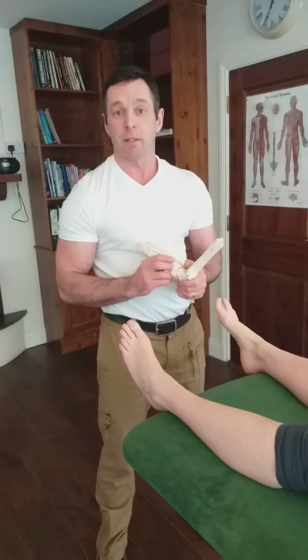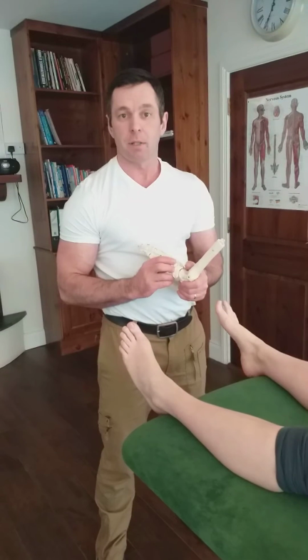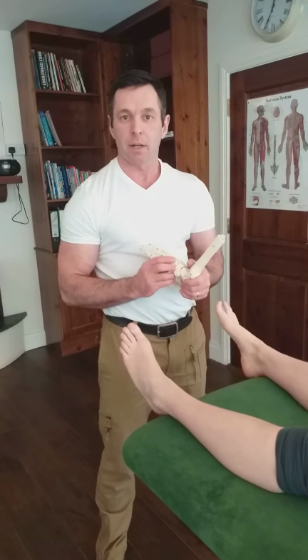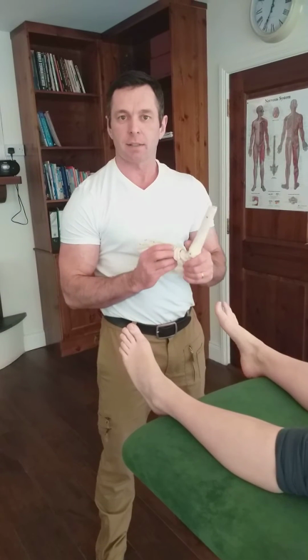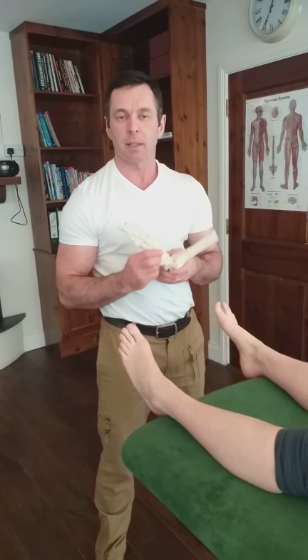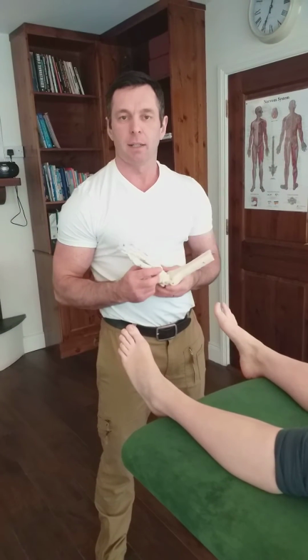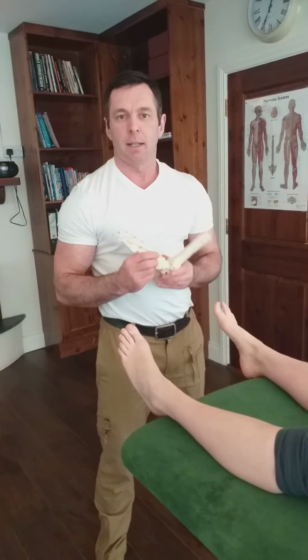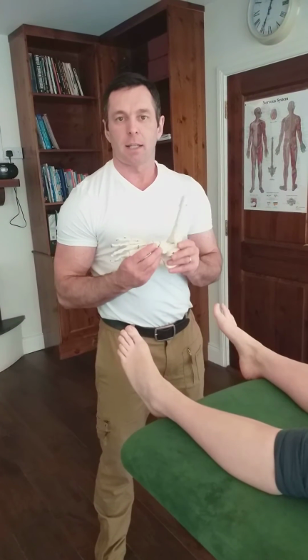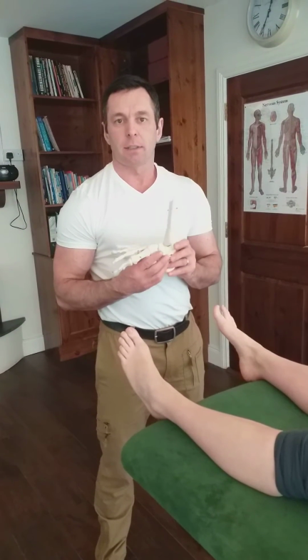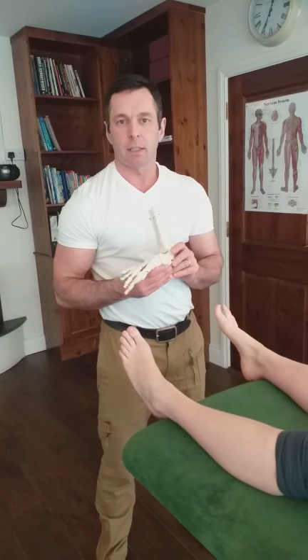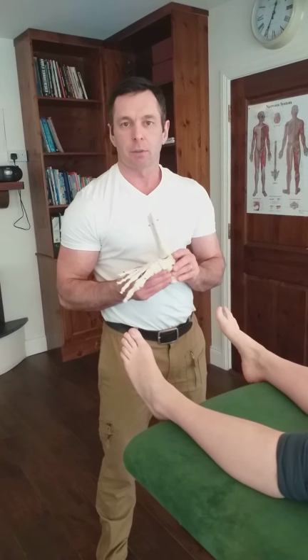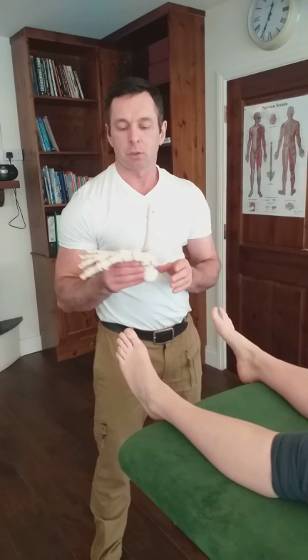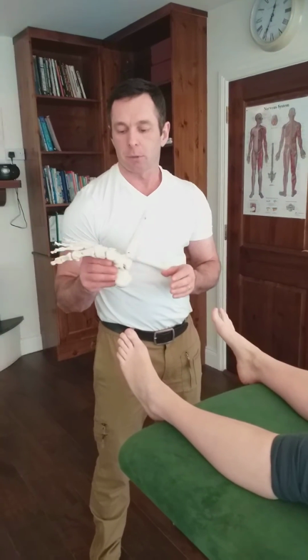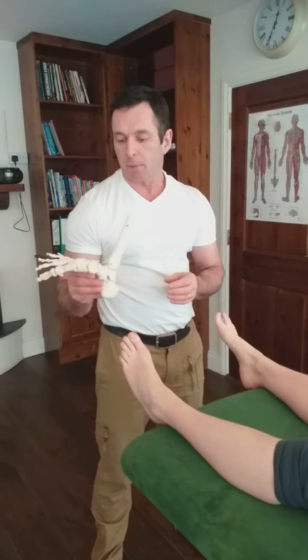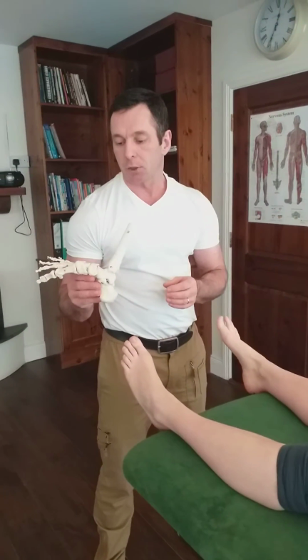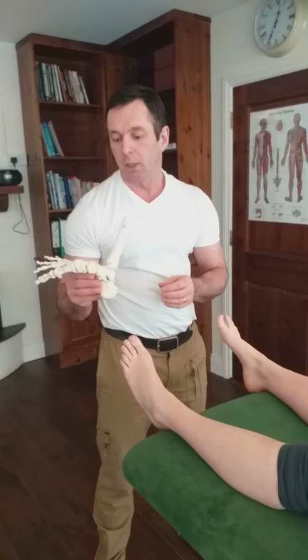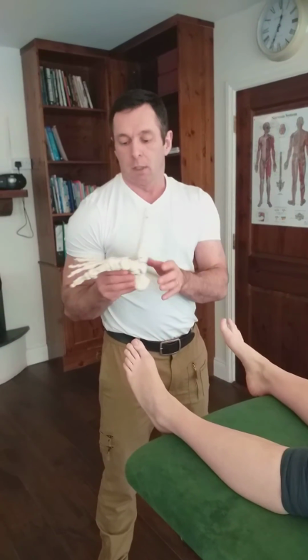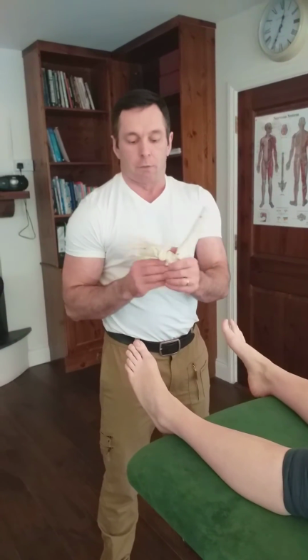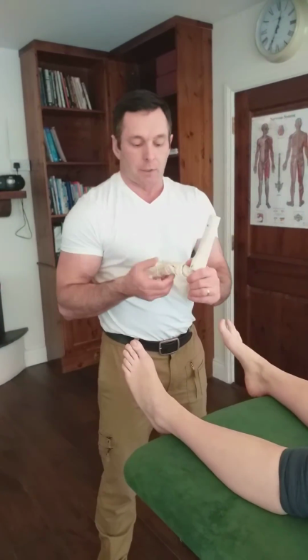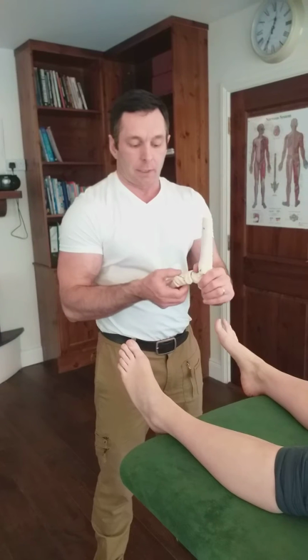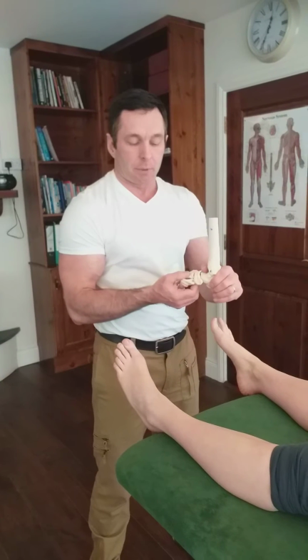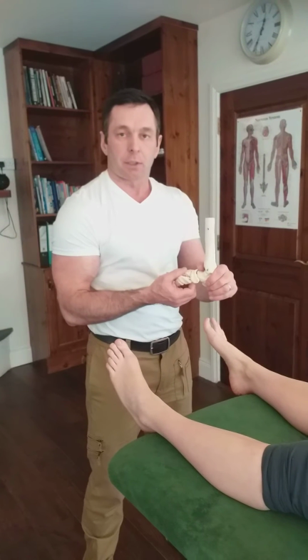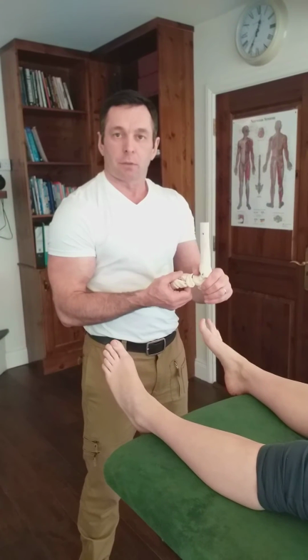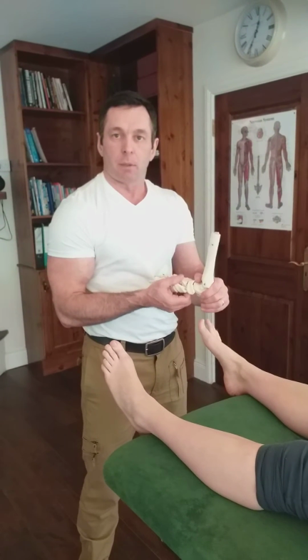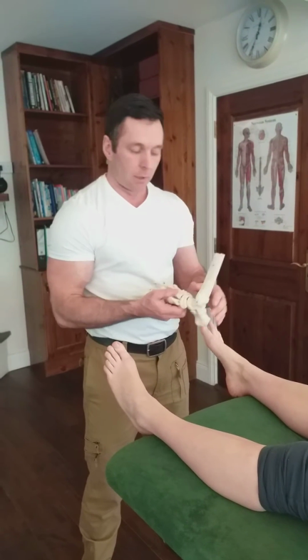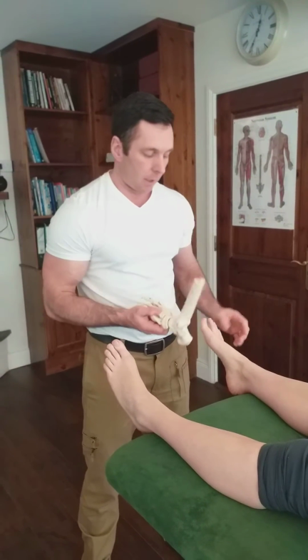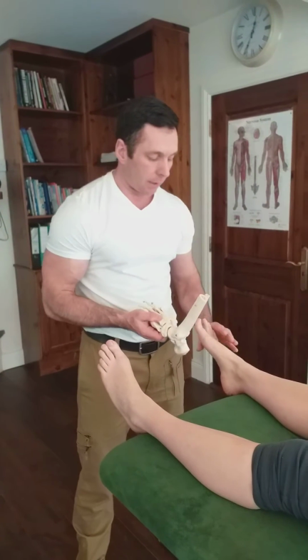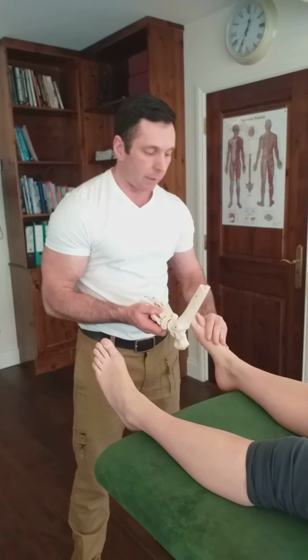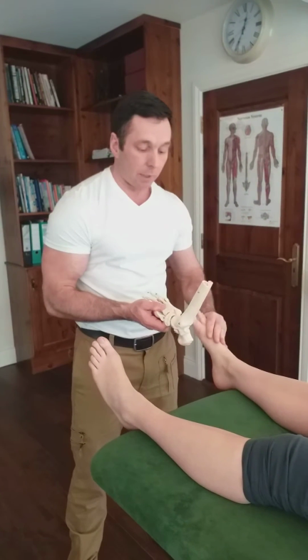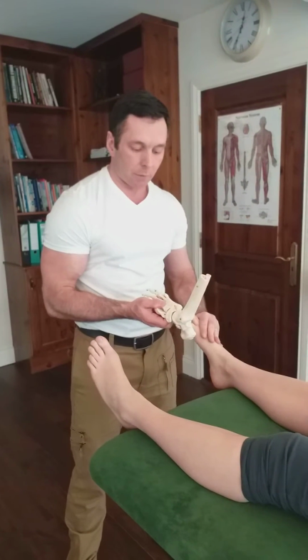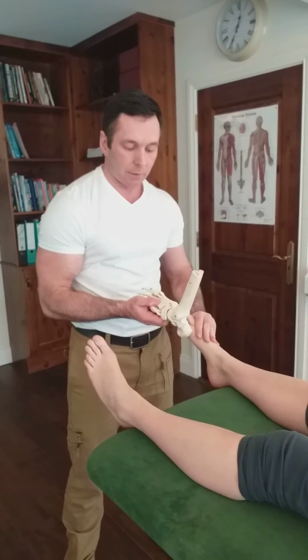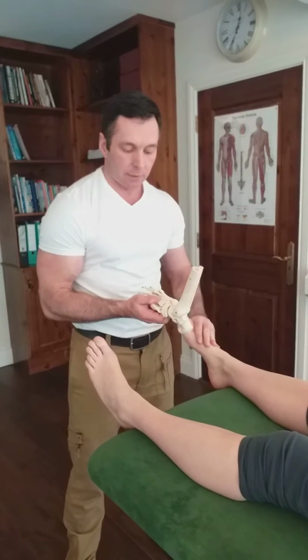Hi, I'm Neil O'Grady, osteopath, and today I'm going to show you a manipulation for the intermediate cuneiform on the right foot in this case.